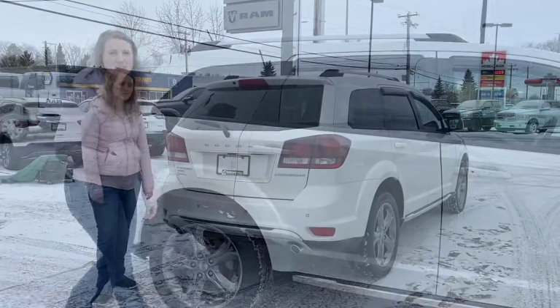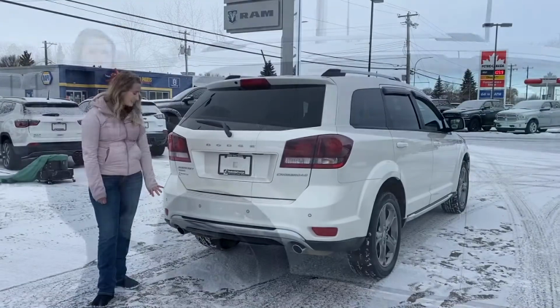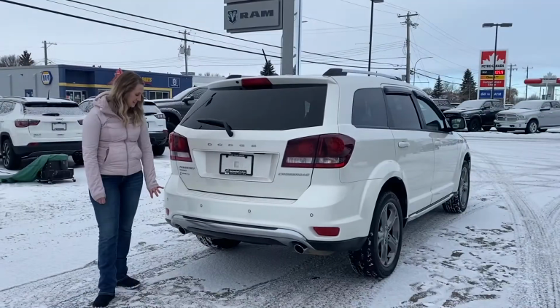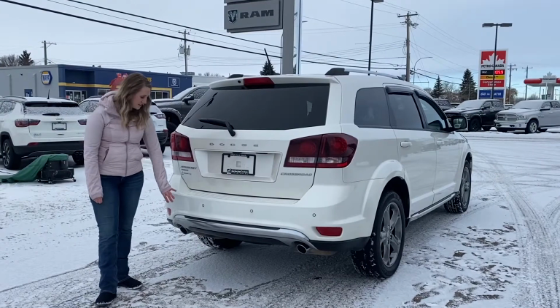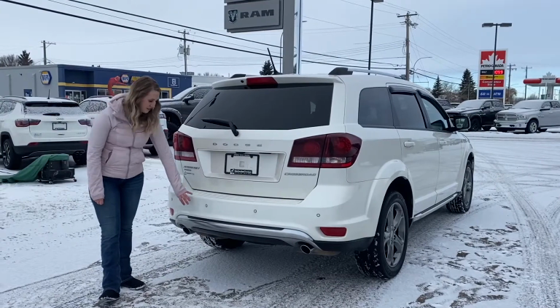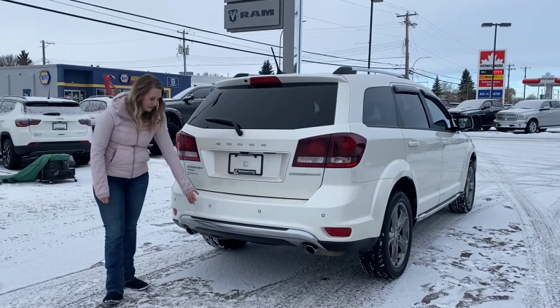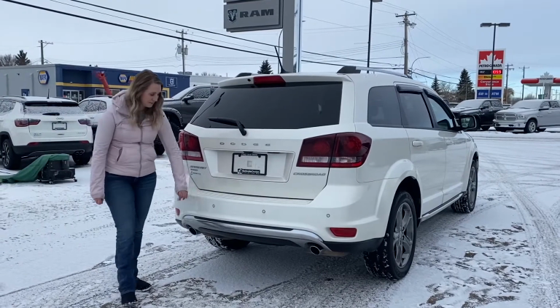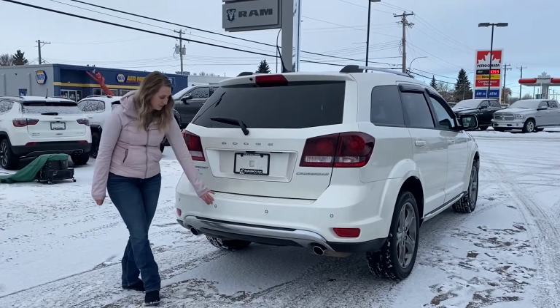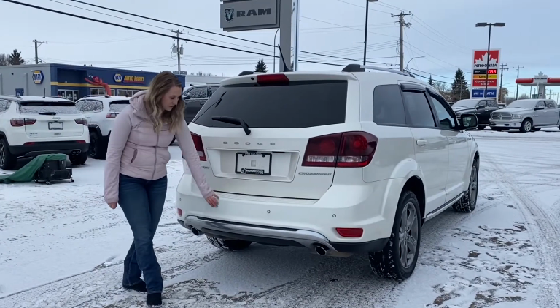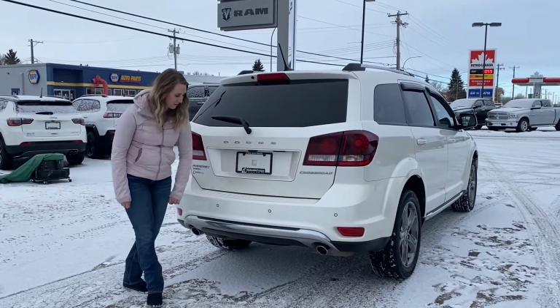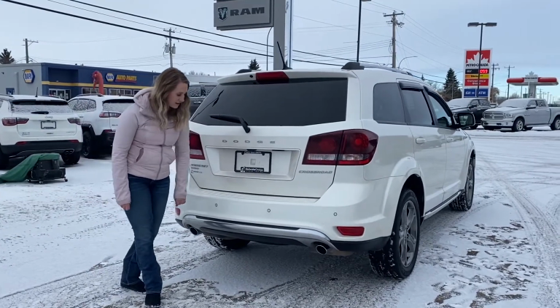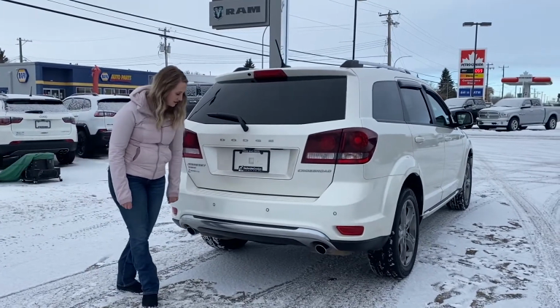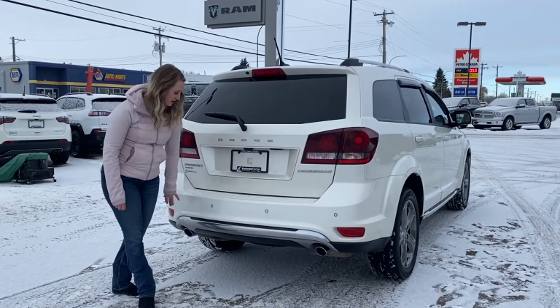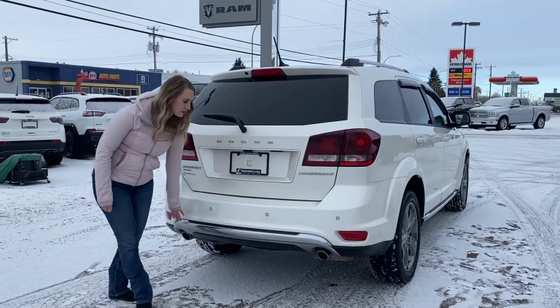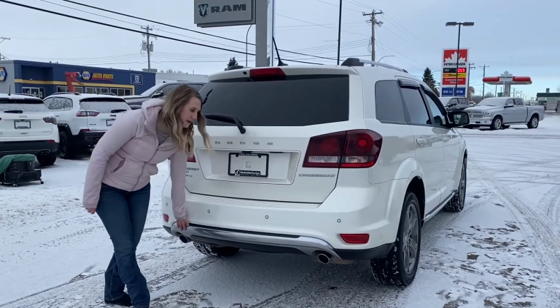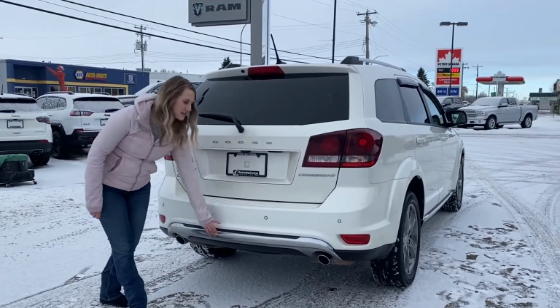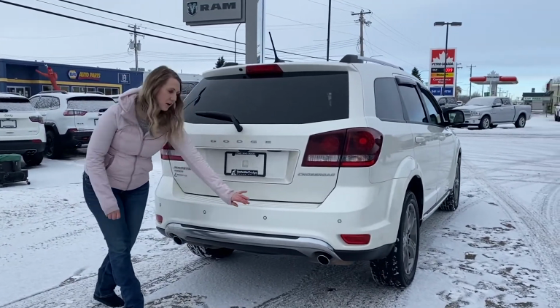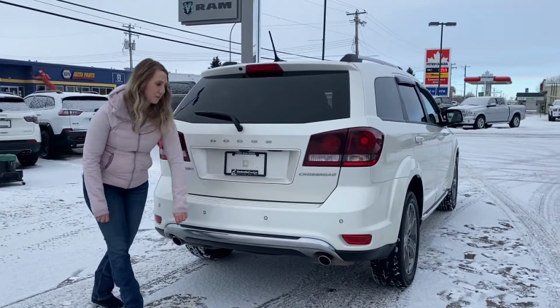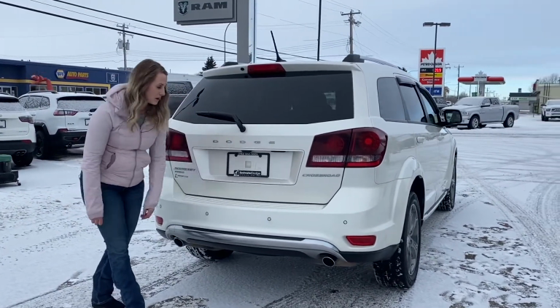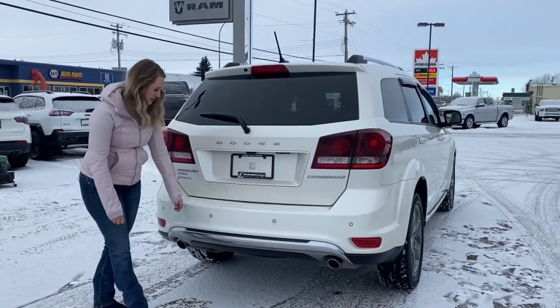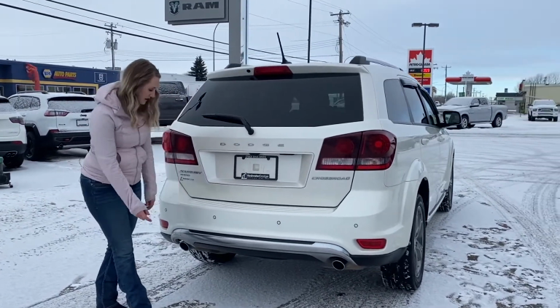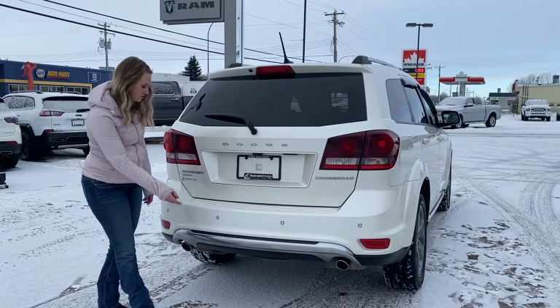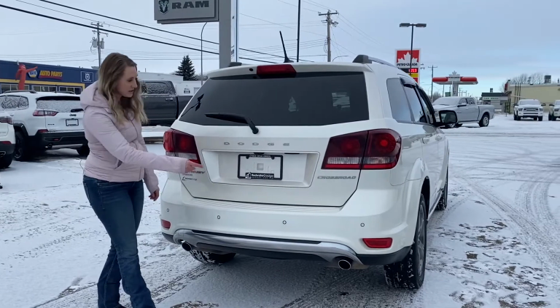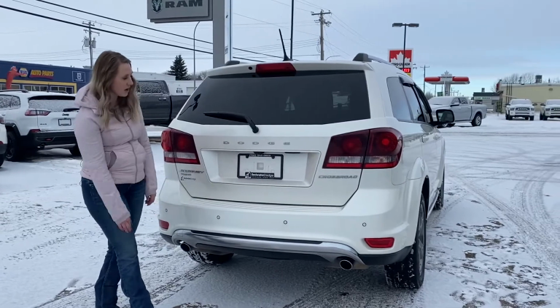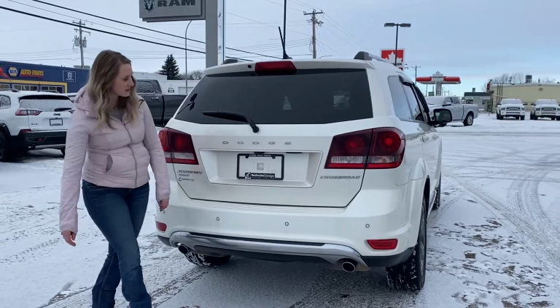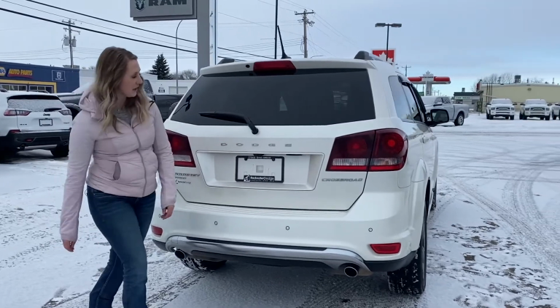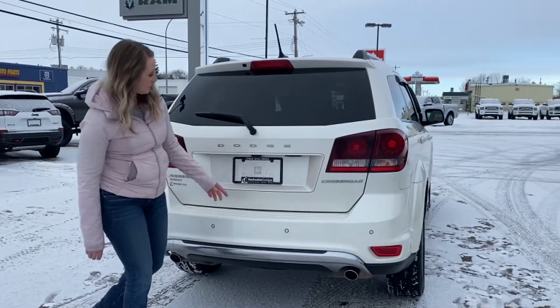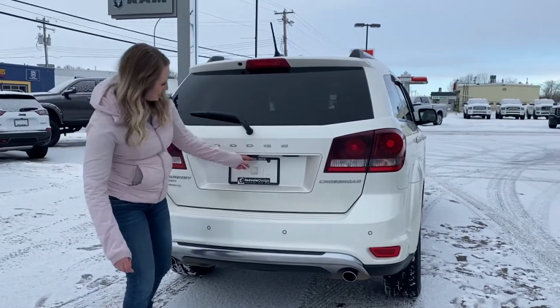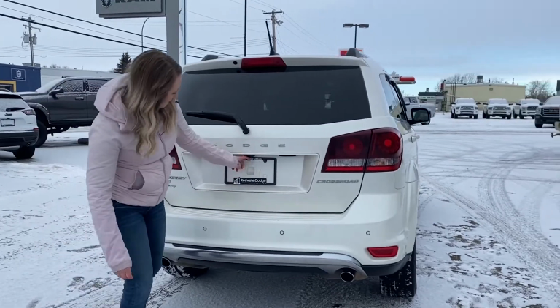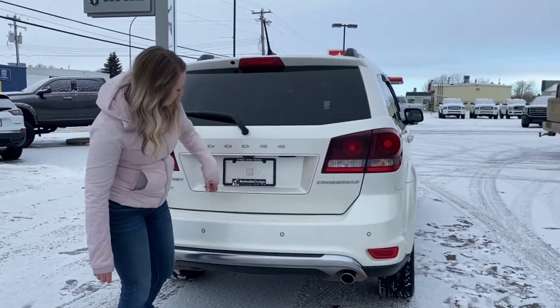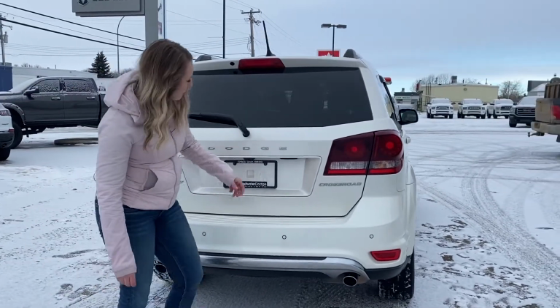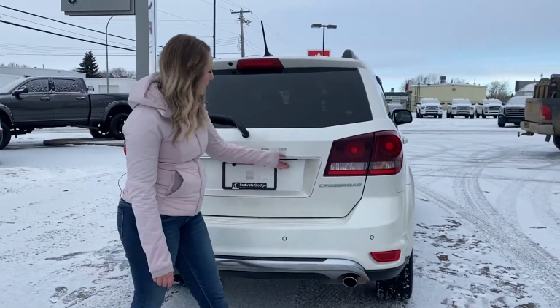At the back of this SUV you have your color matching bumper with your built-in park sensors. You have the chrome accent along the bottom. This one has your dual exhaust, as well as your built-in backup camera.